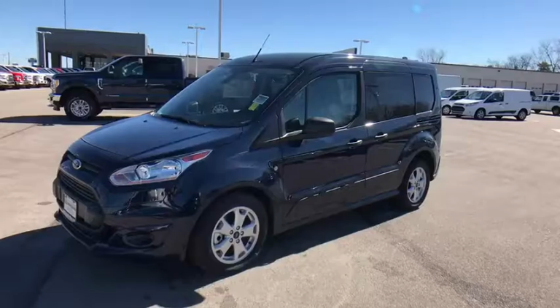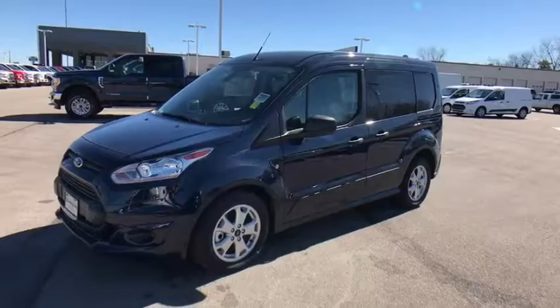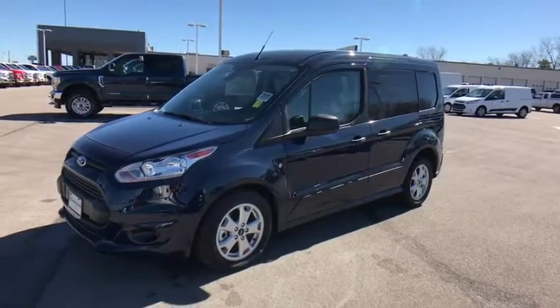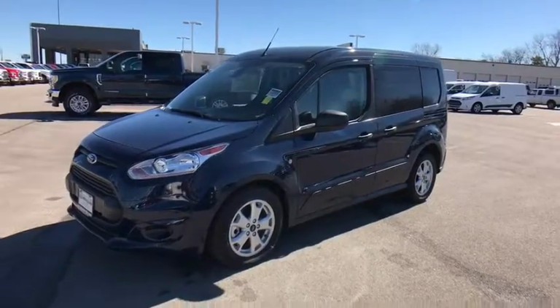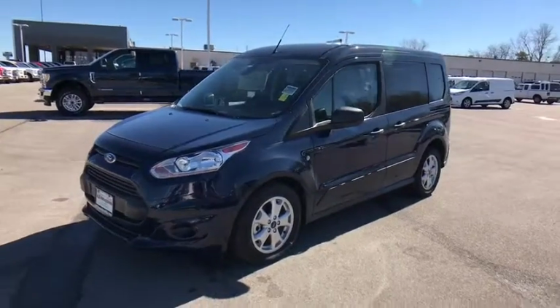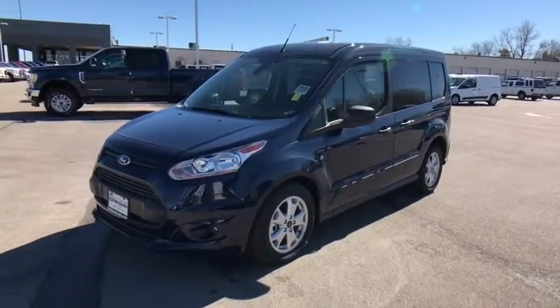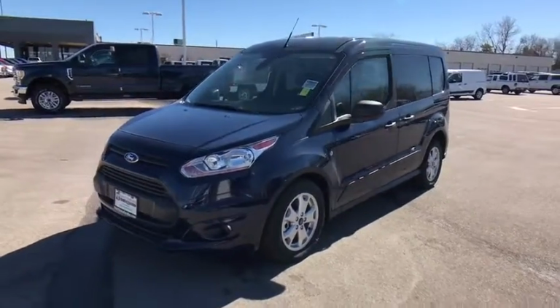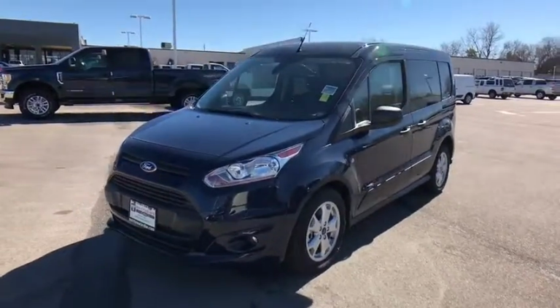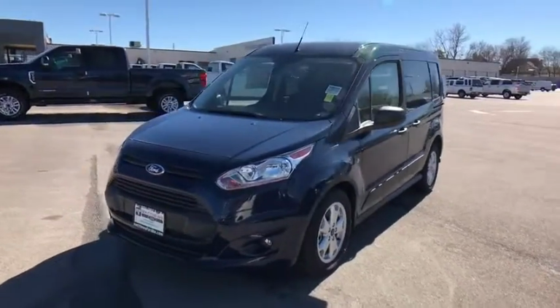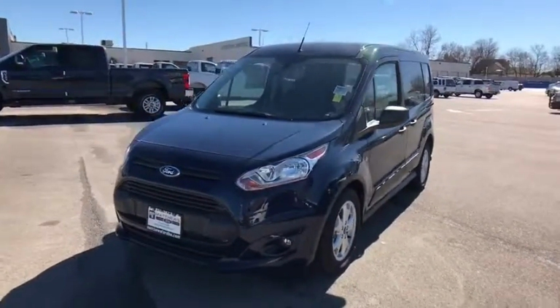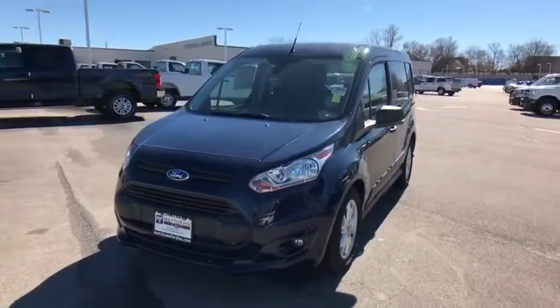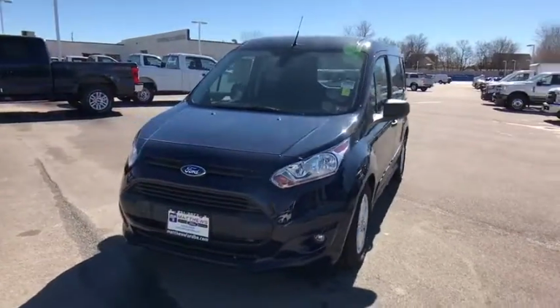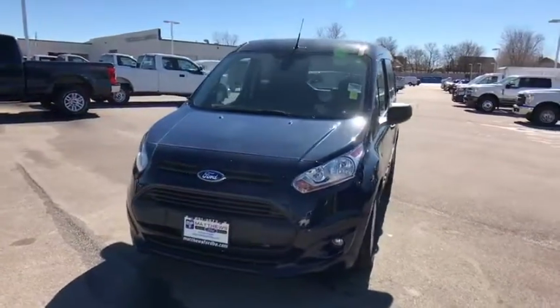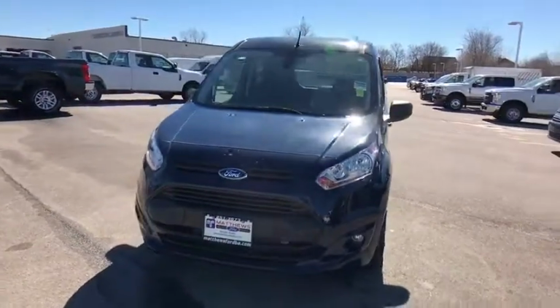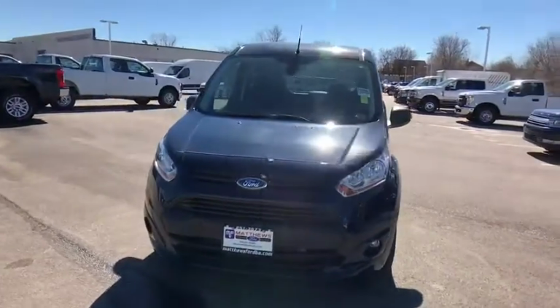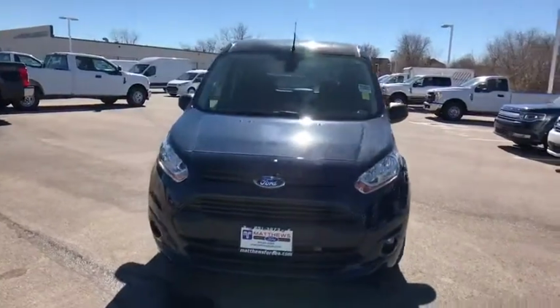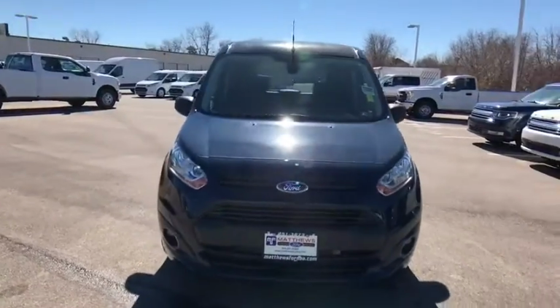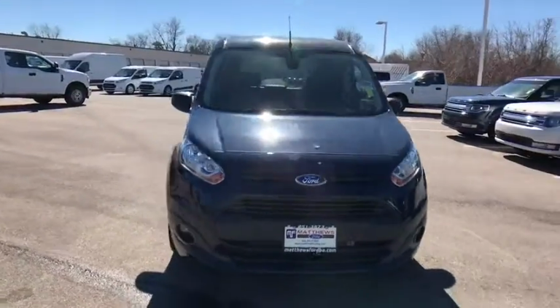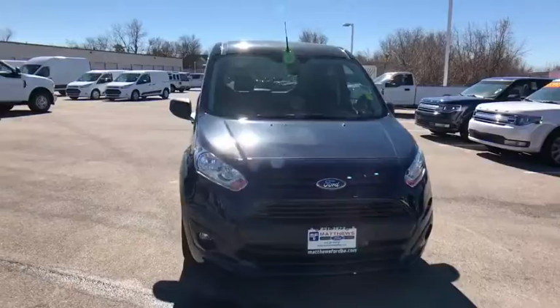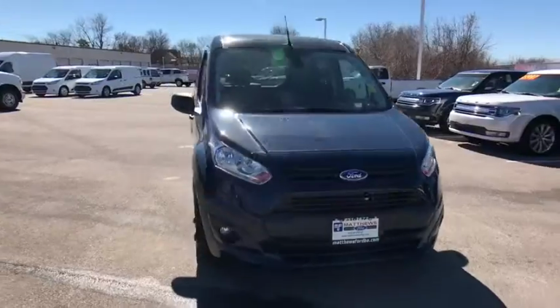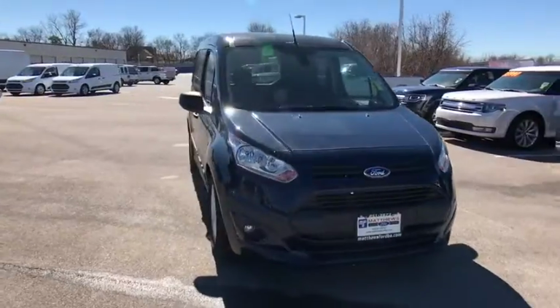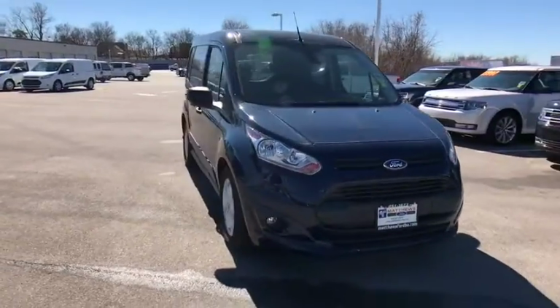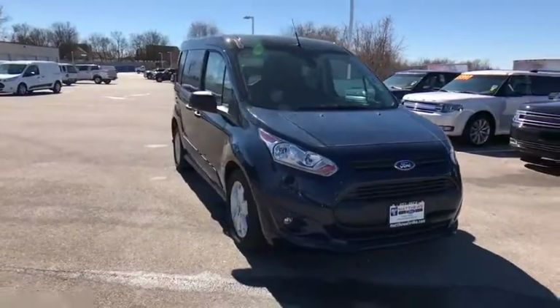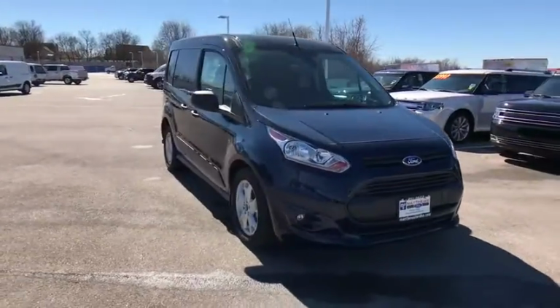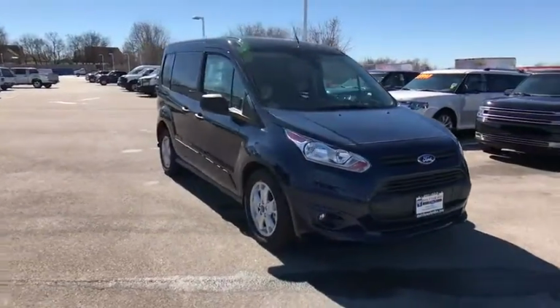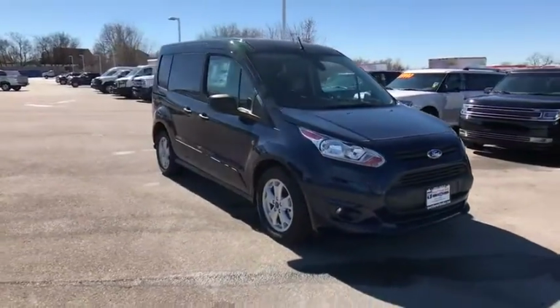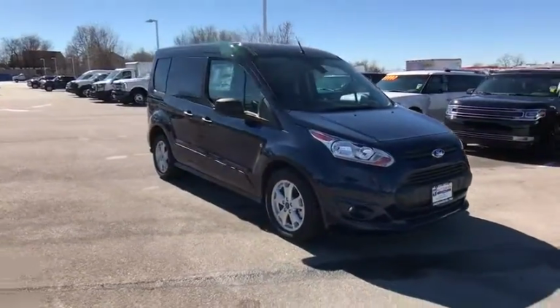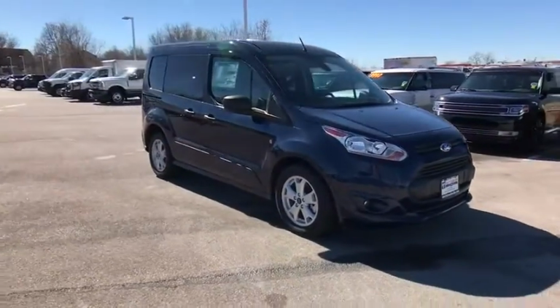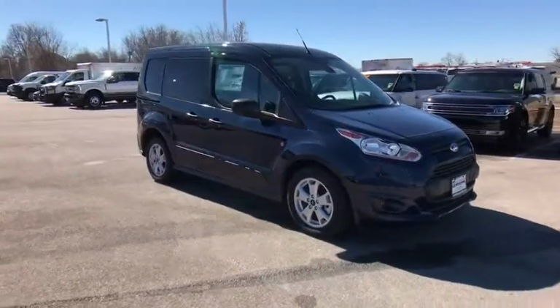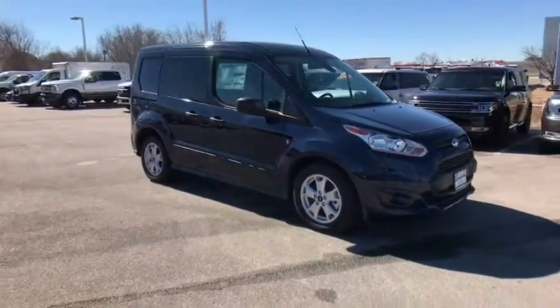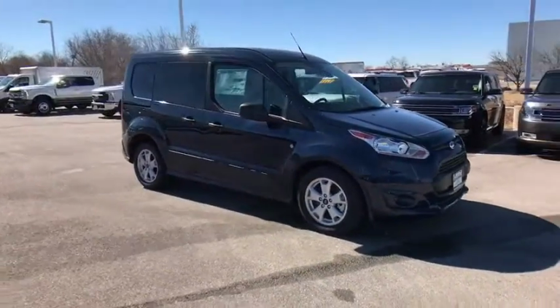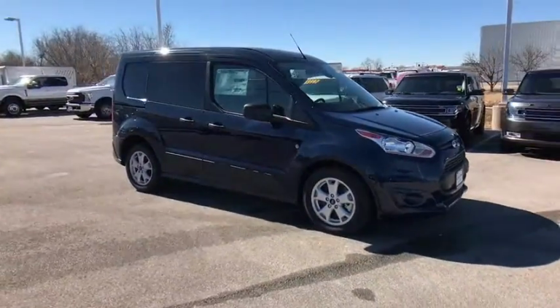2016 Ford Transit Connect. Ford Transit, the right size the whole world round. Here are some of this vehicle's great options.